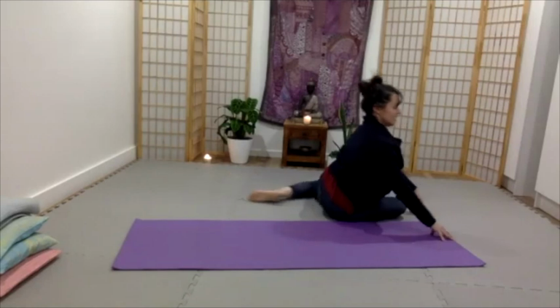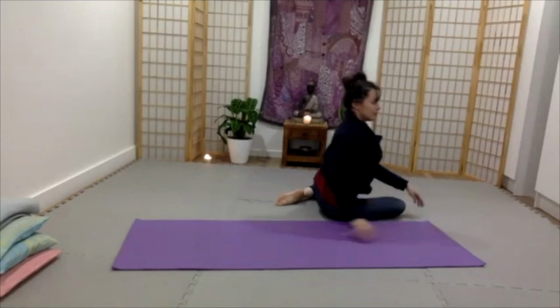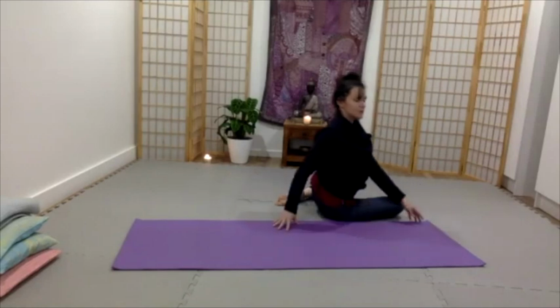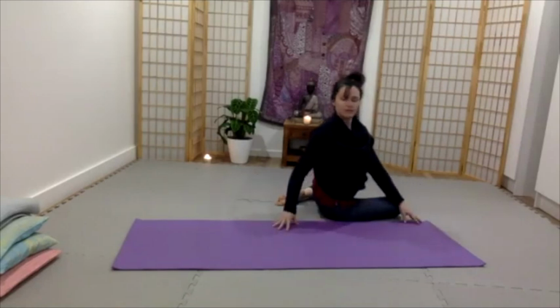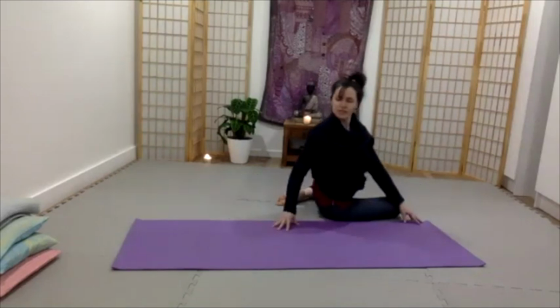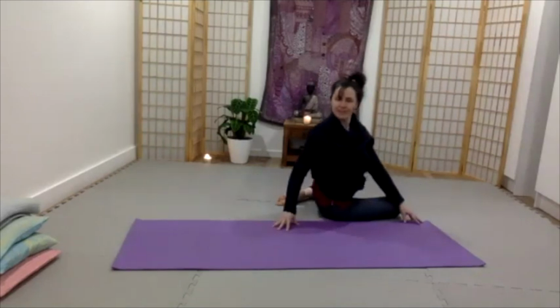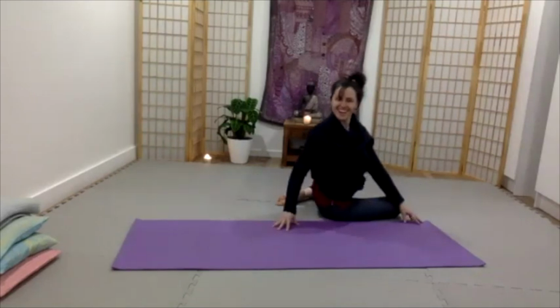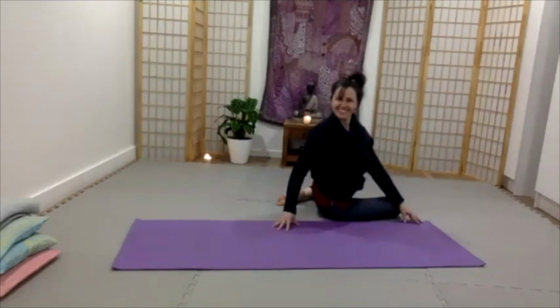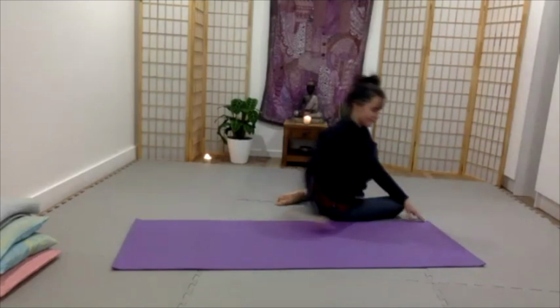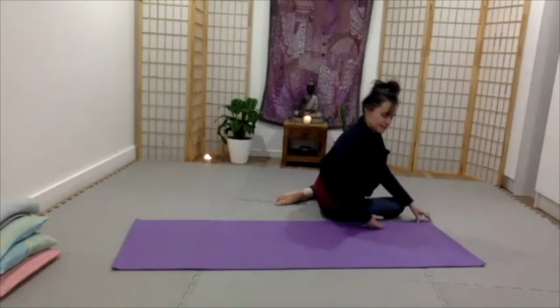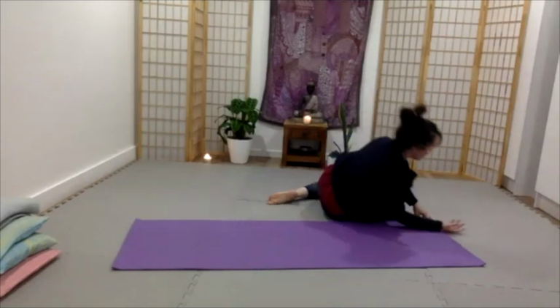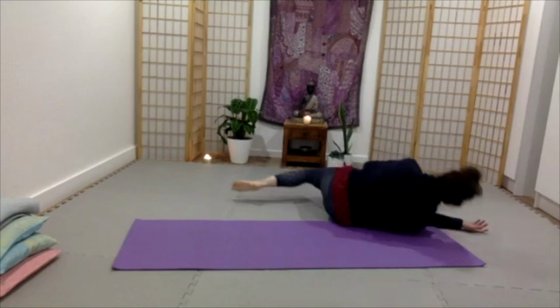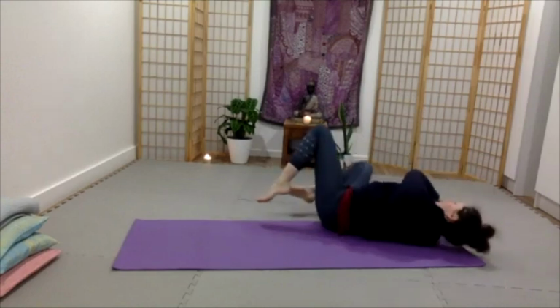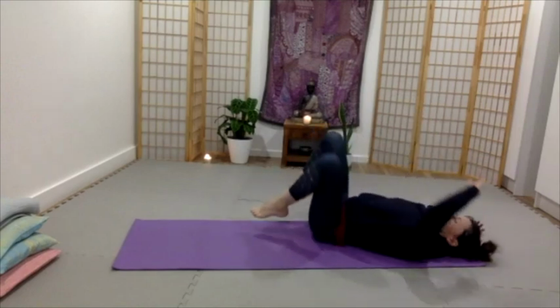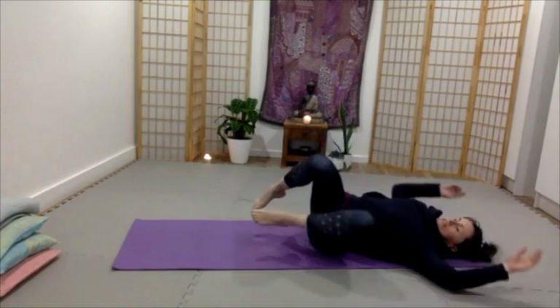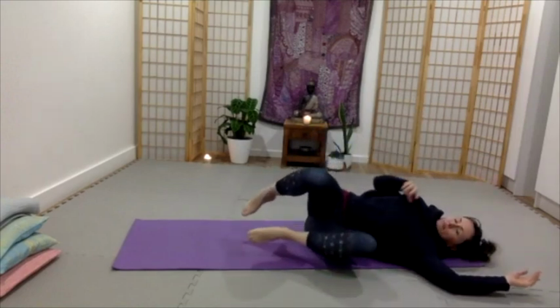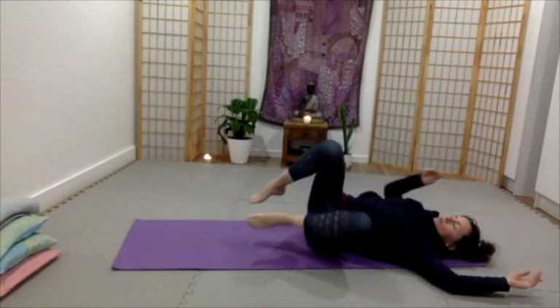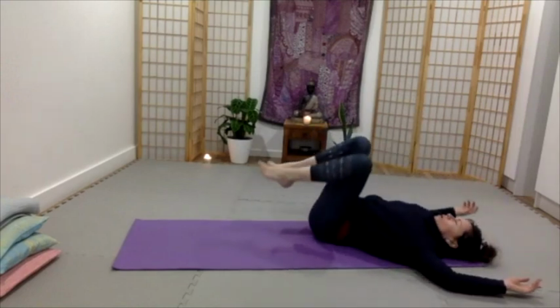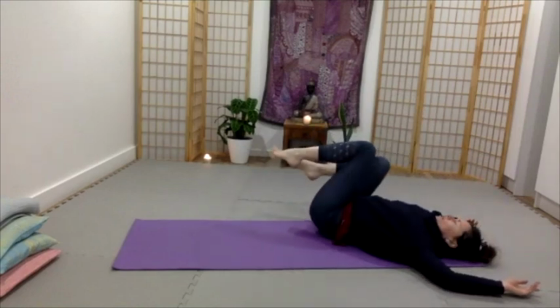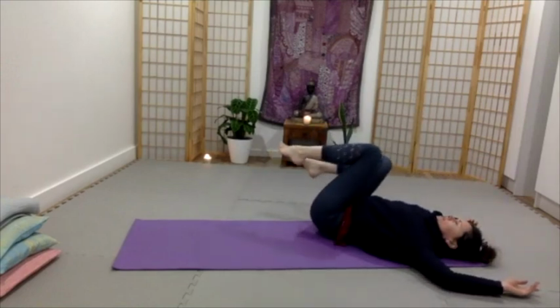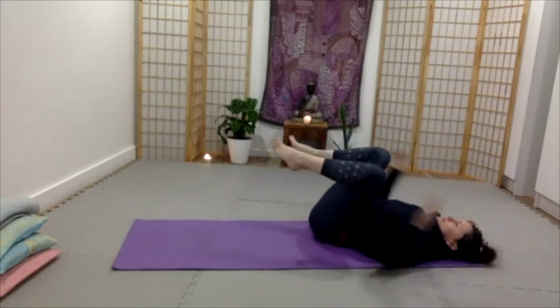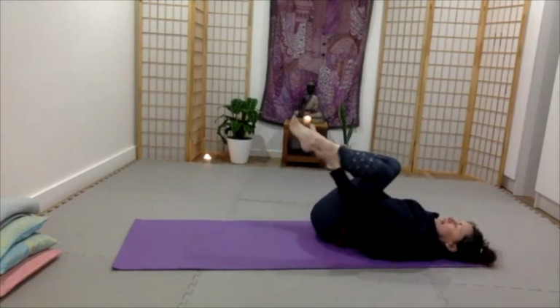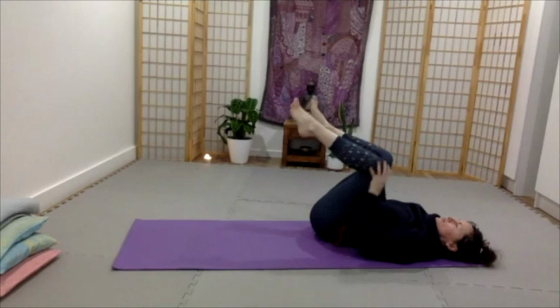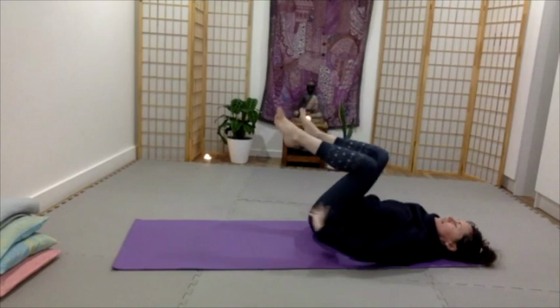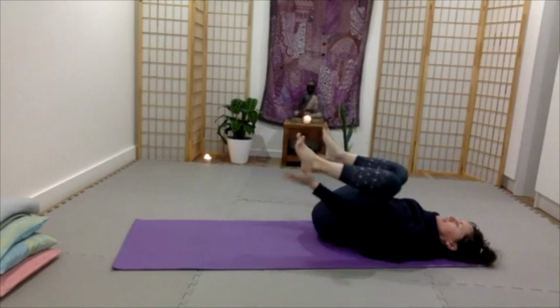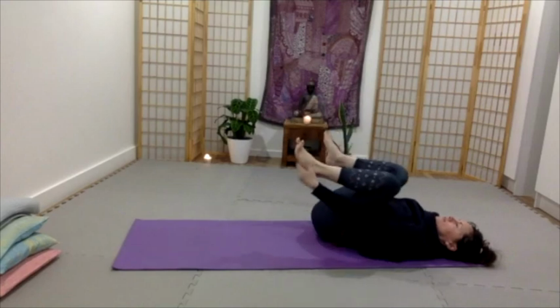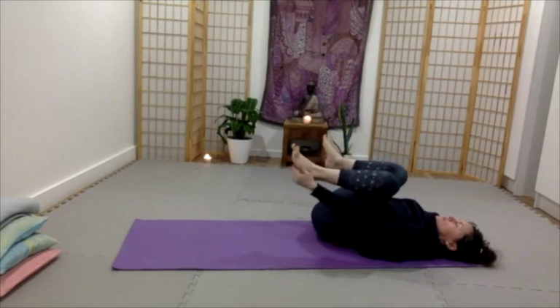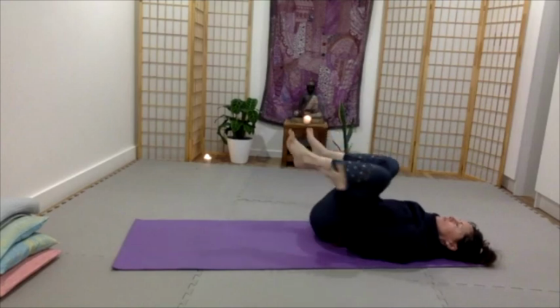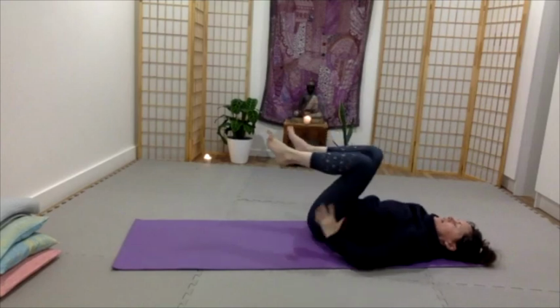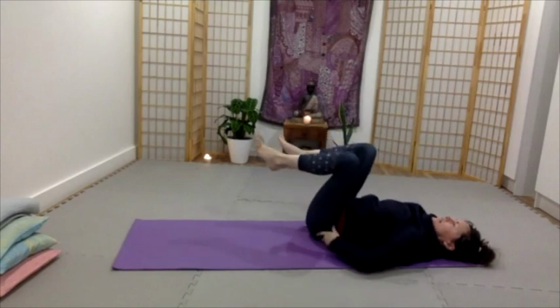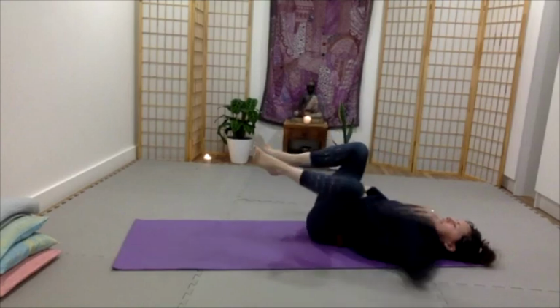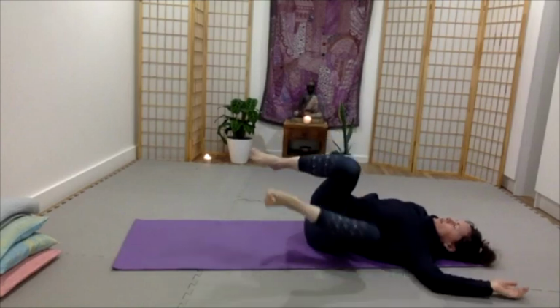And then you can come to Bharadvajasana on the other side. The trick really is to just keep those knees bent when you roll, and a real sense of the legs being really connected, even from the soles of the feet, connected into the body.